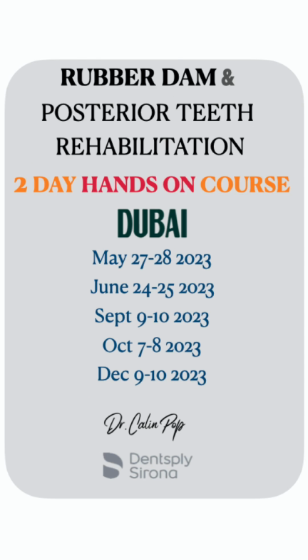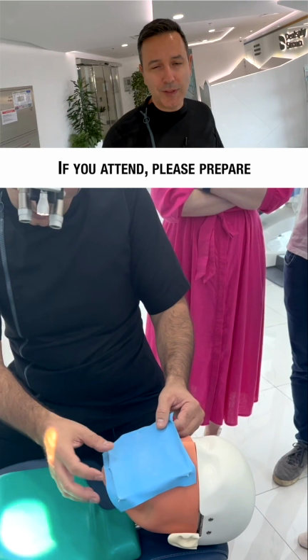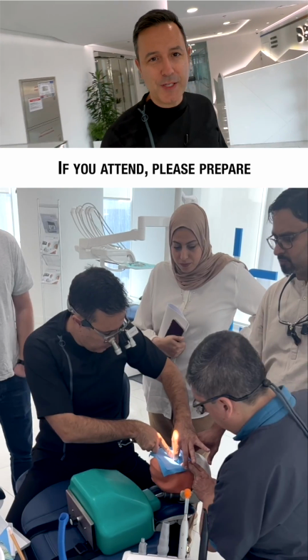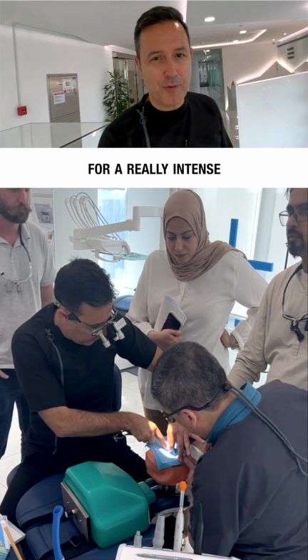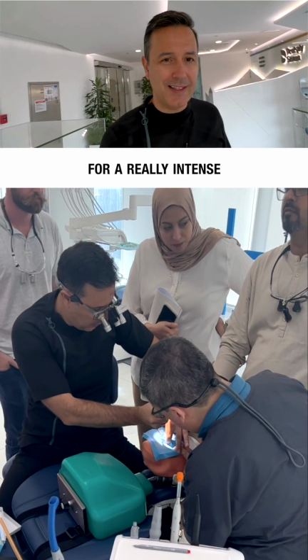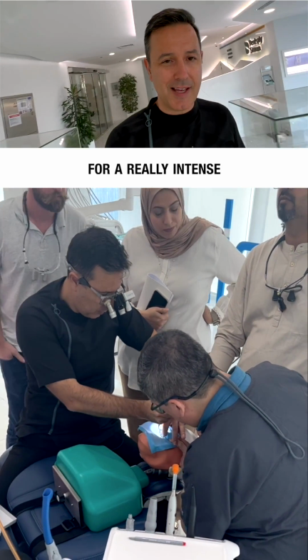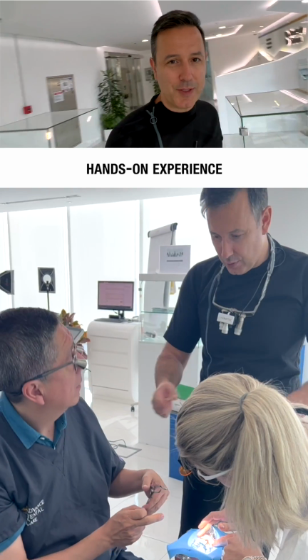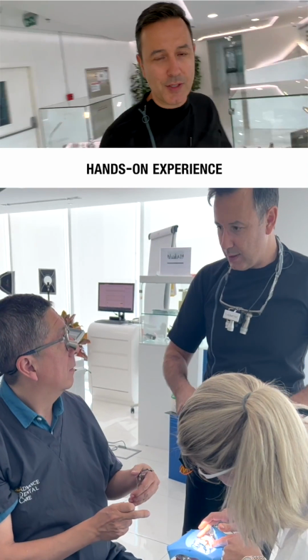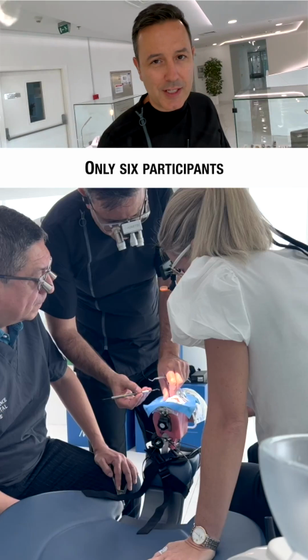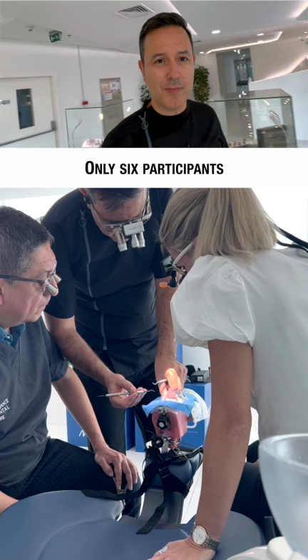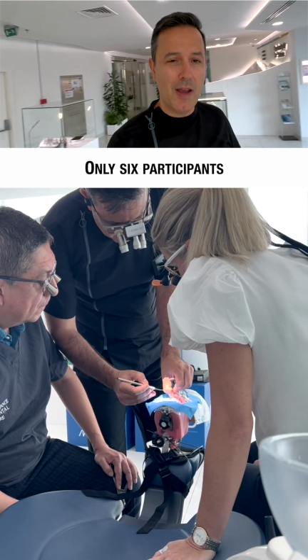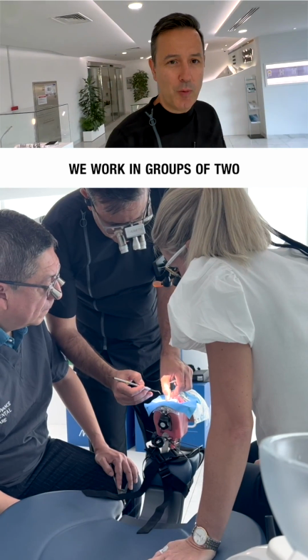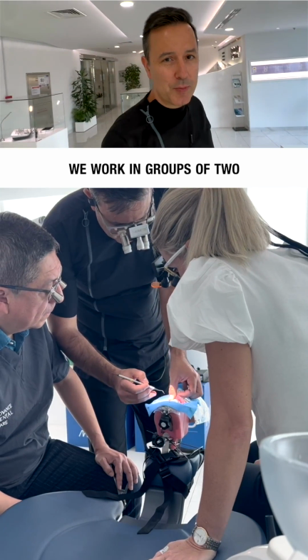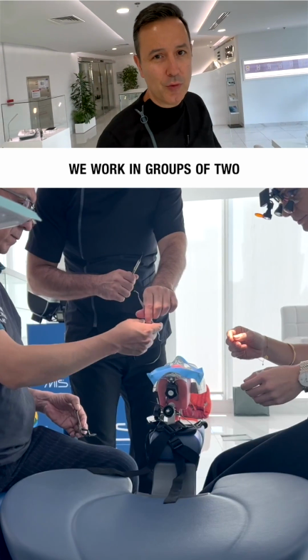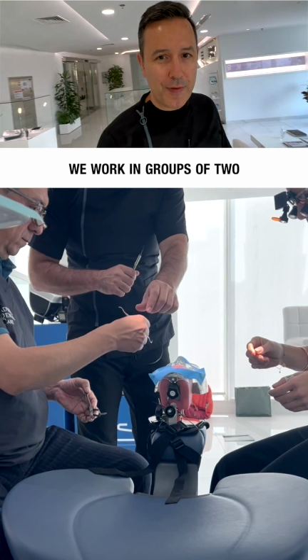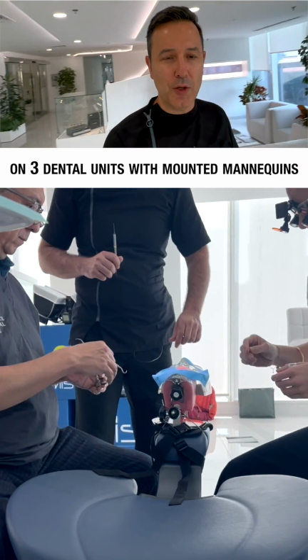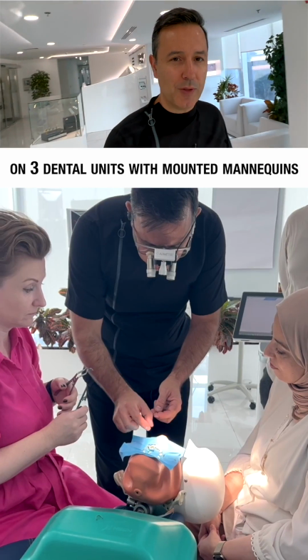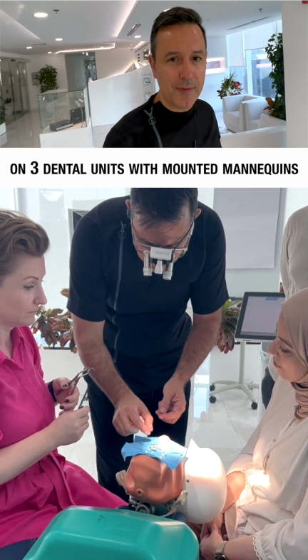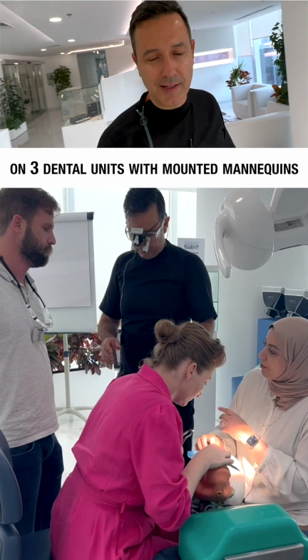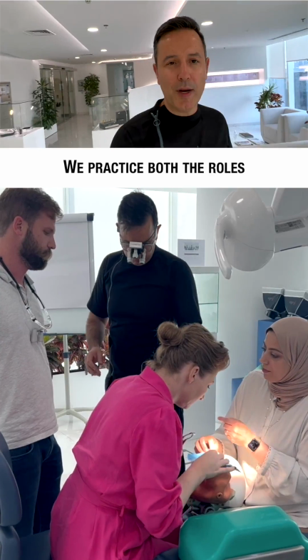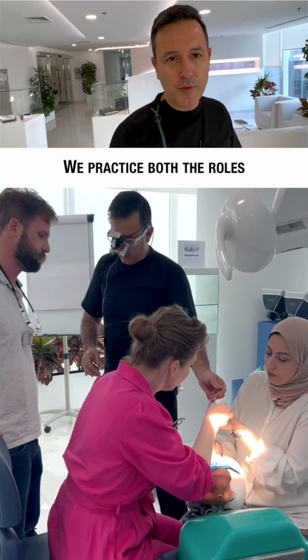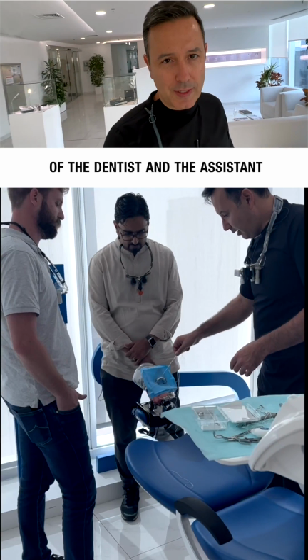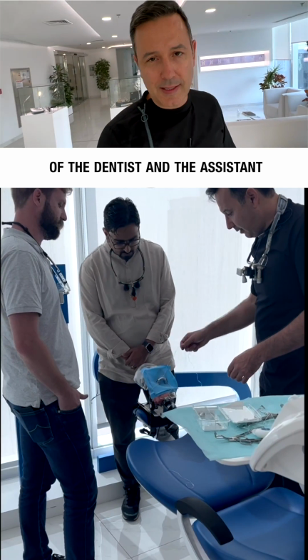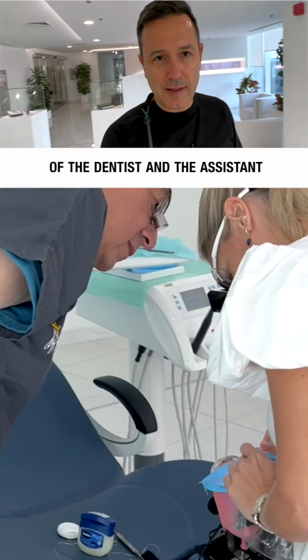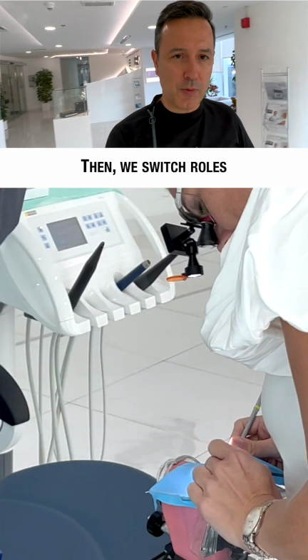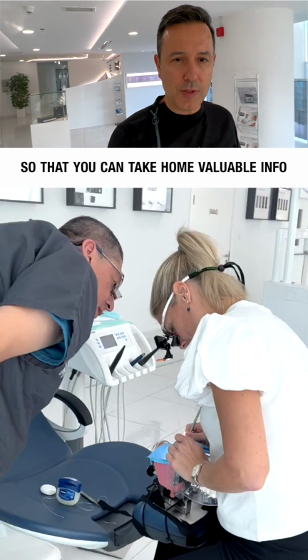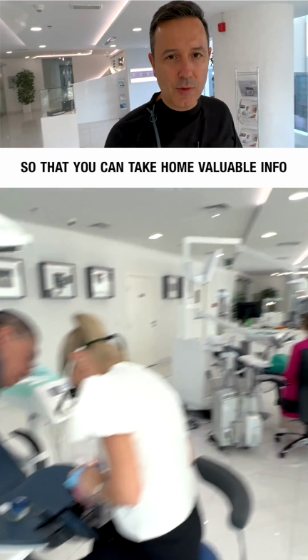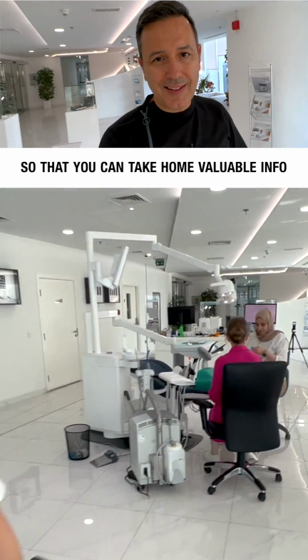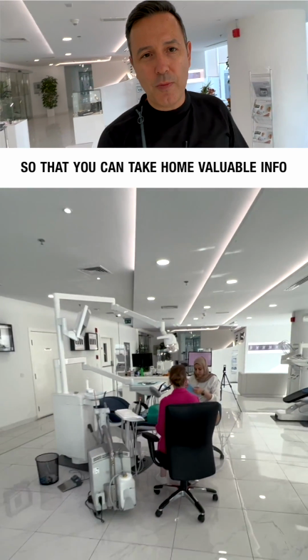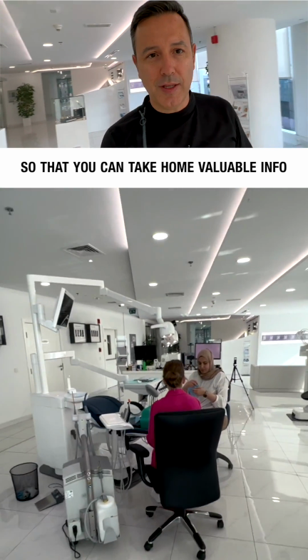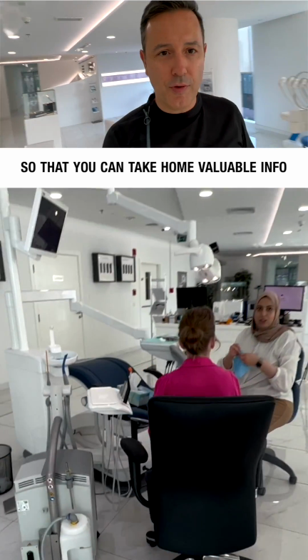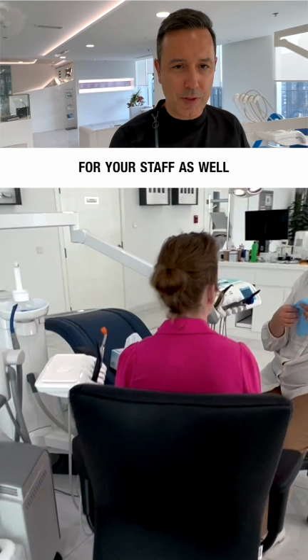If you attend, please prepare for a really intense hands-on experience. Only six participants. We work in groups of two on three dental units with mounted mannequins. We practice both the roles of the dentist and the assistant, then switch roles so that we can take home valuable info for staff as well.